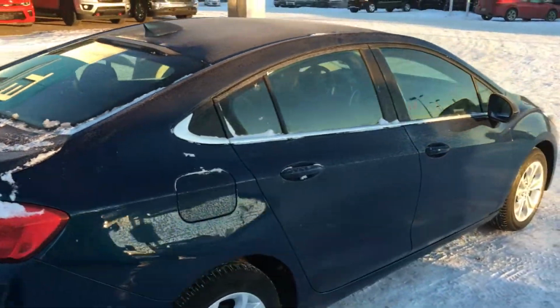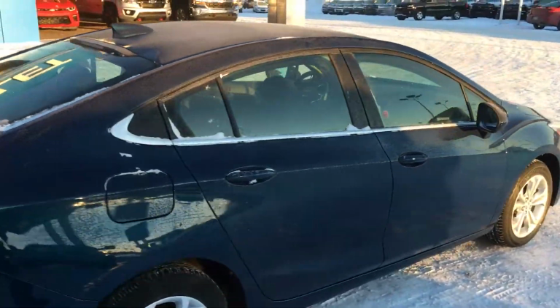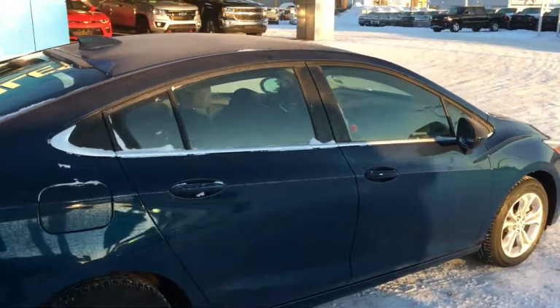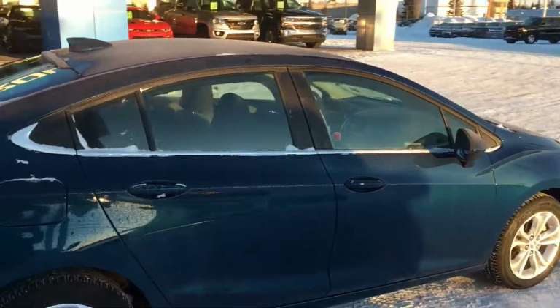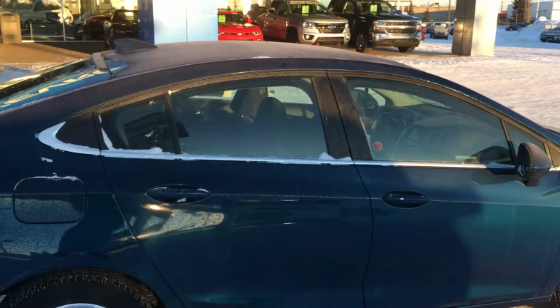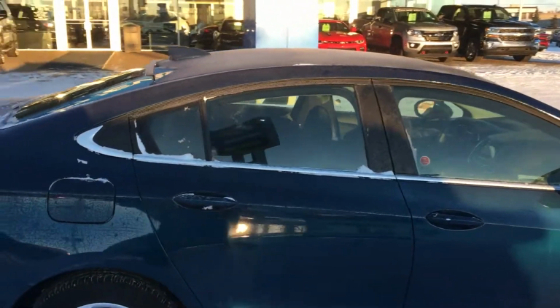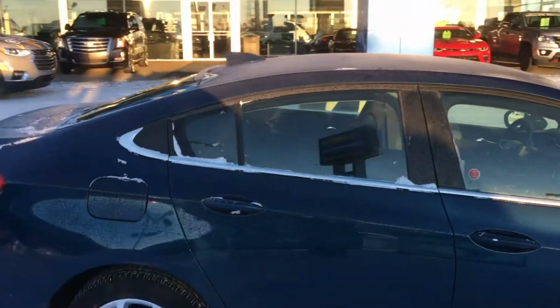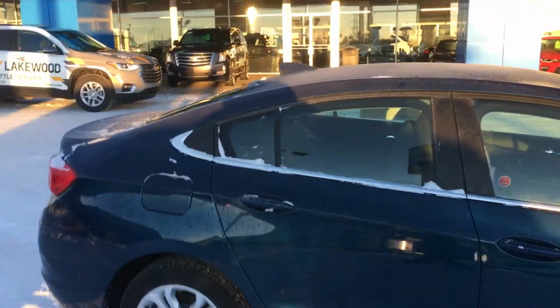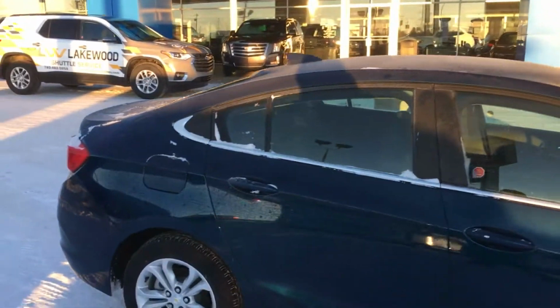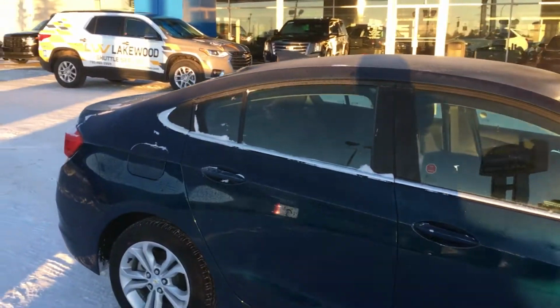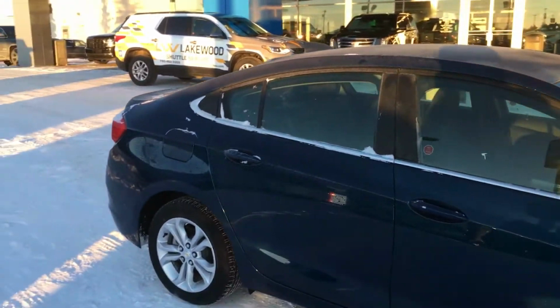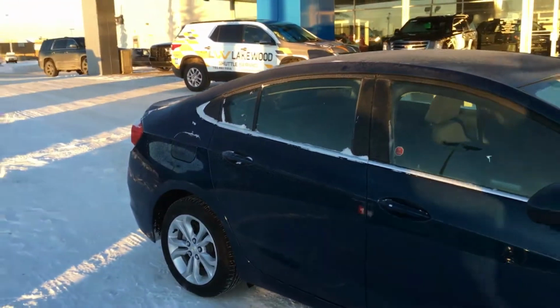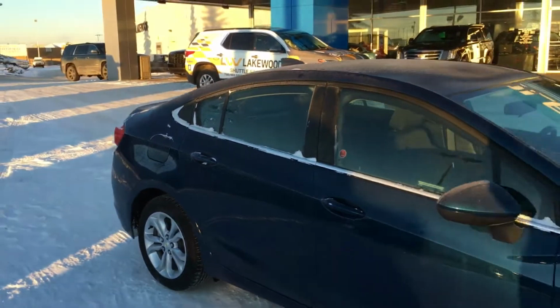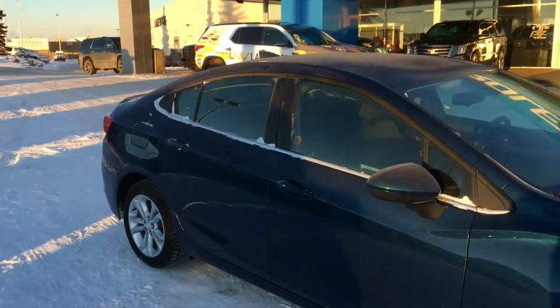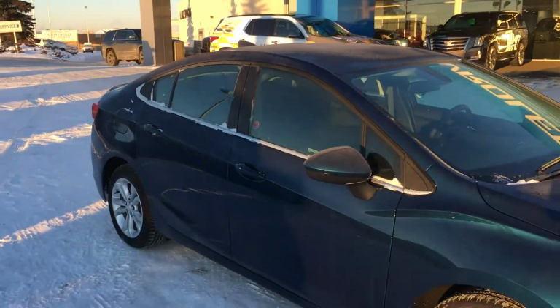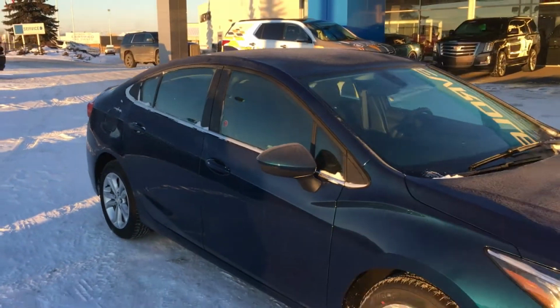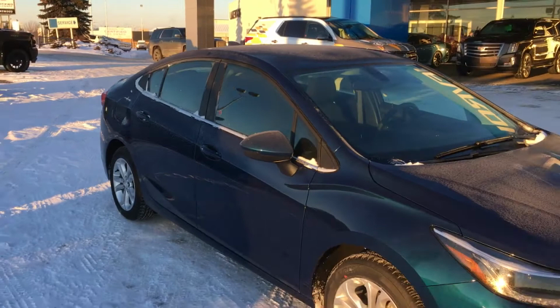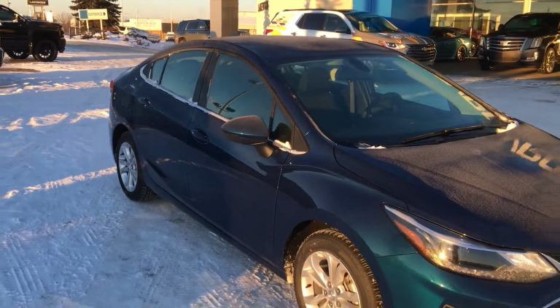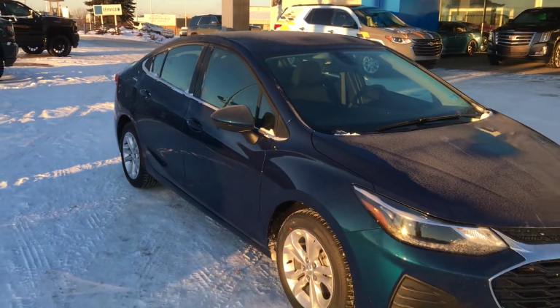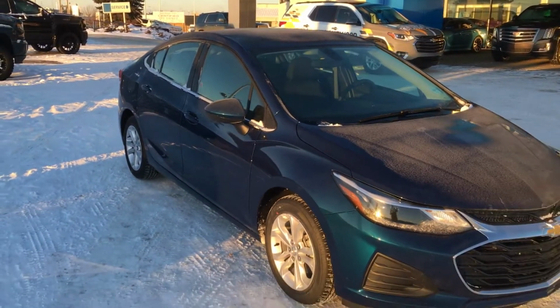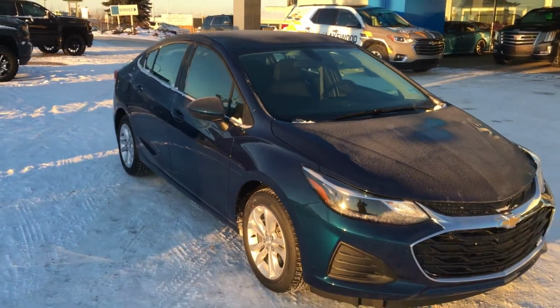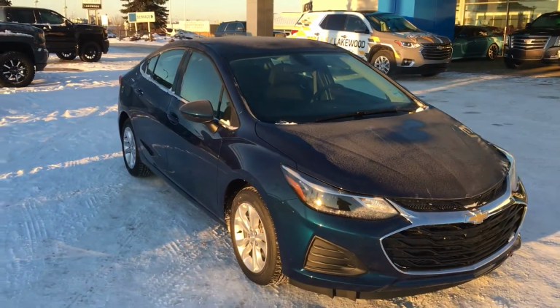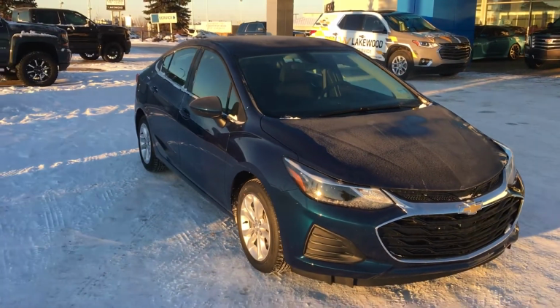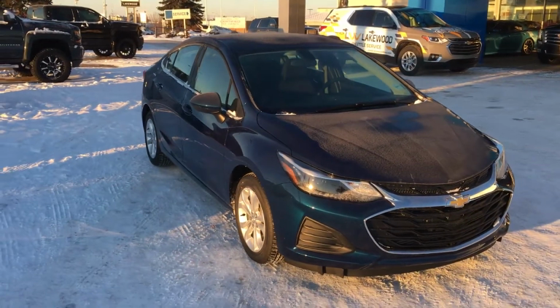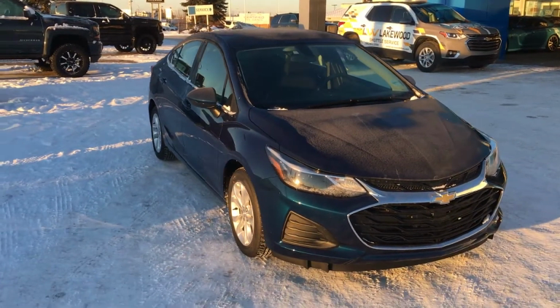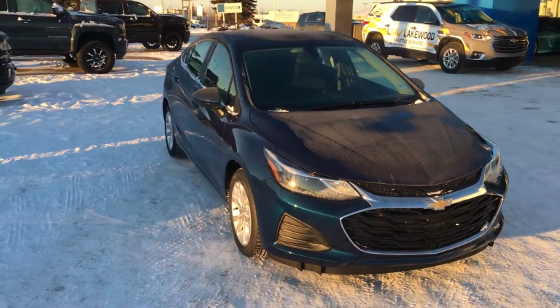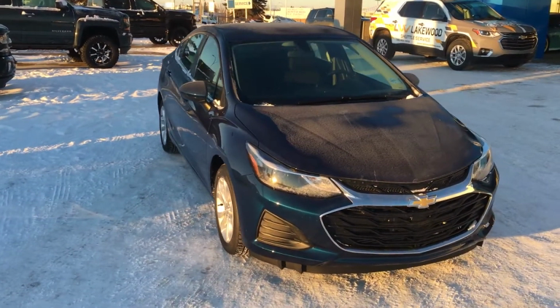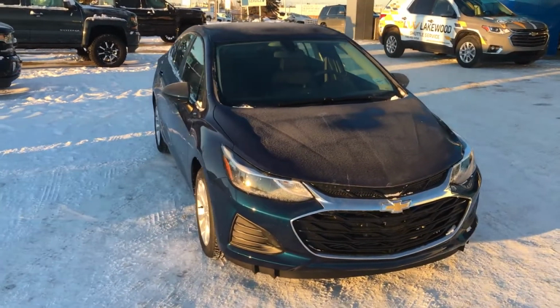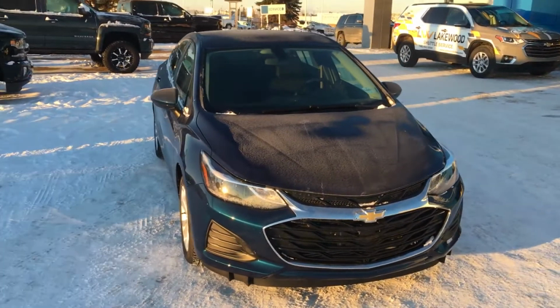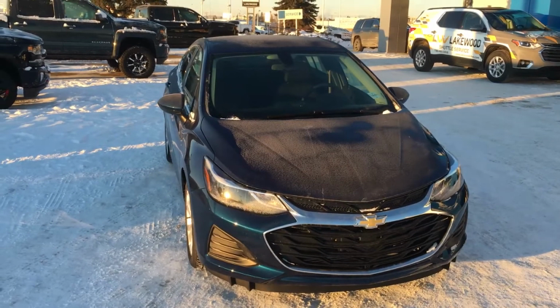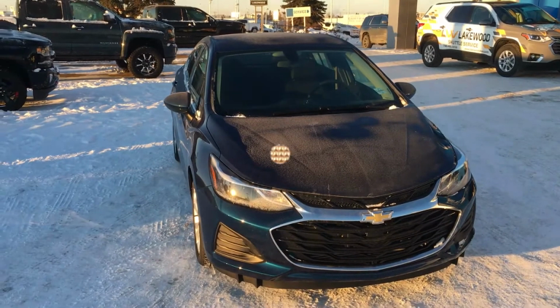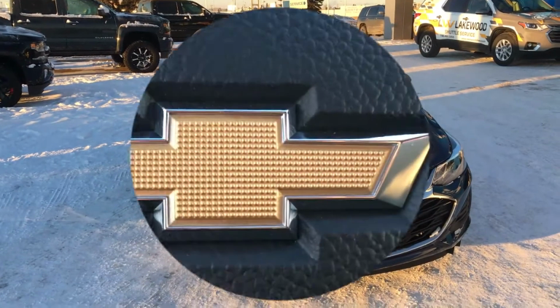We'll even throw in the brand new mats if you come down and buy this vehicle. It is an LT so you know the inside is going to be pretty luxurious. I also want to mention that the engine does have a heating block — this car is ready for any kind of temperature you can throw at it.